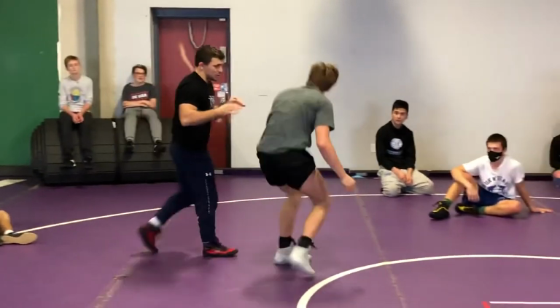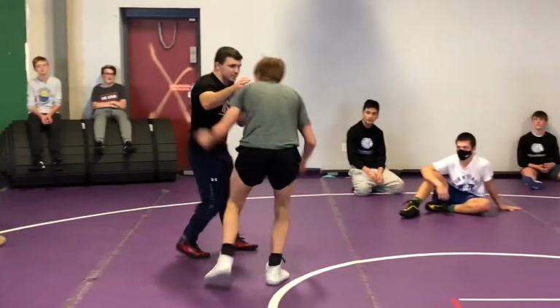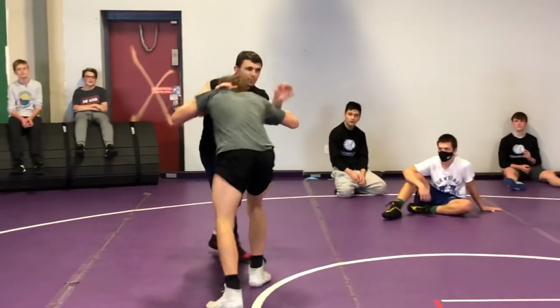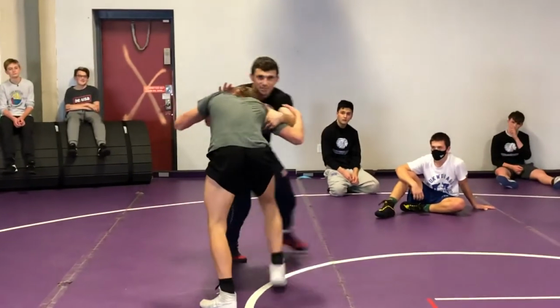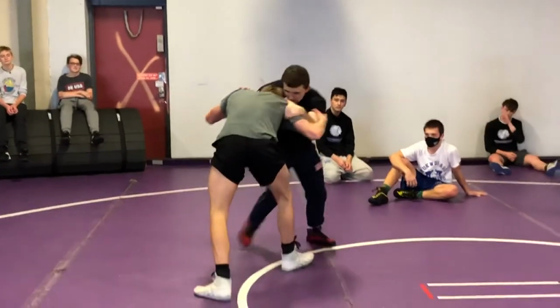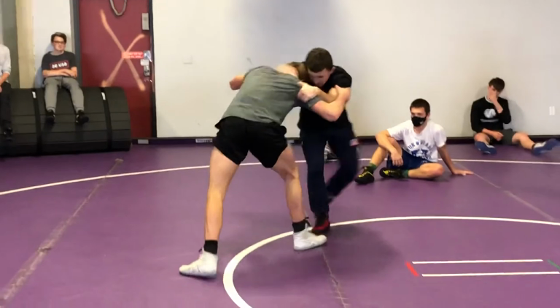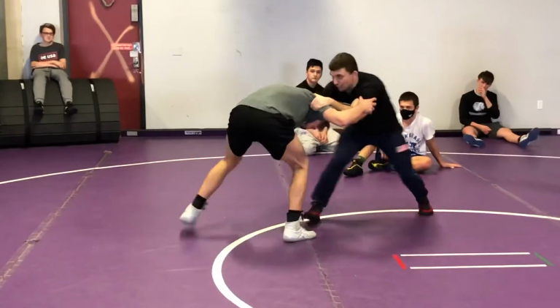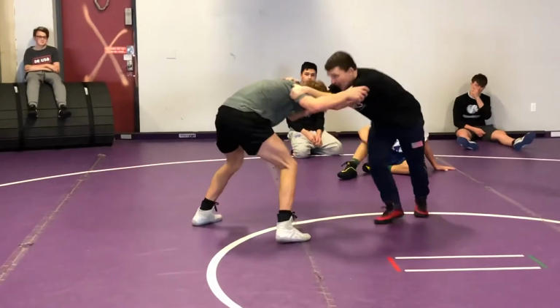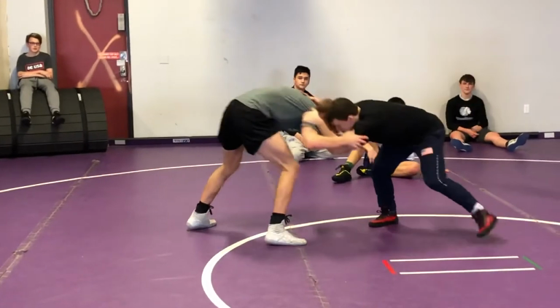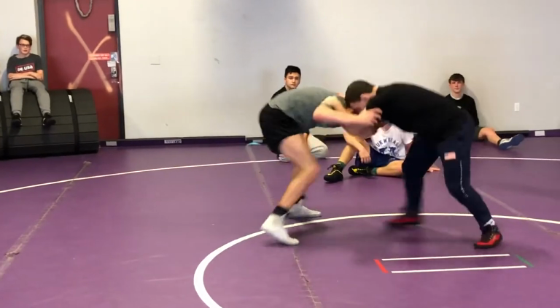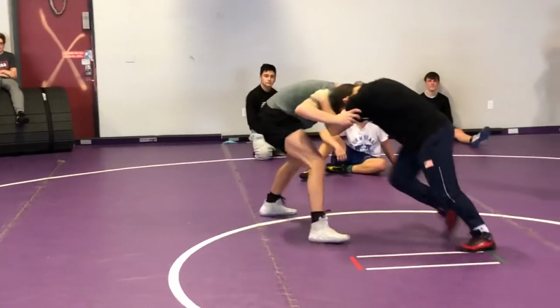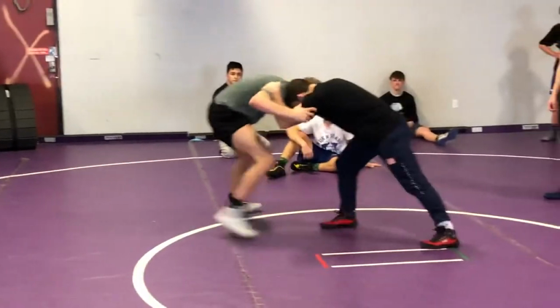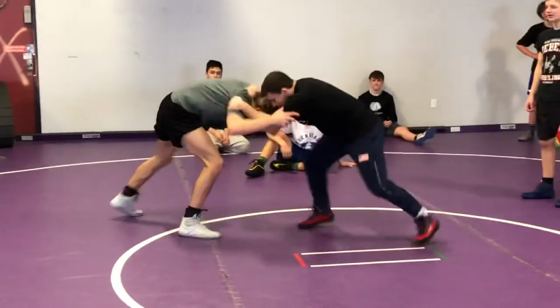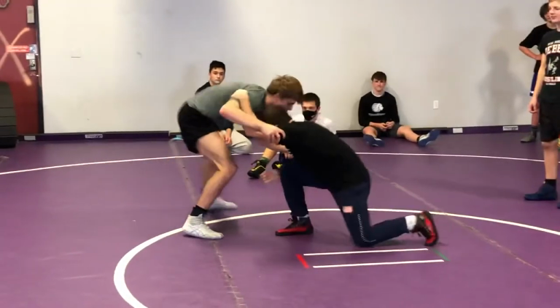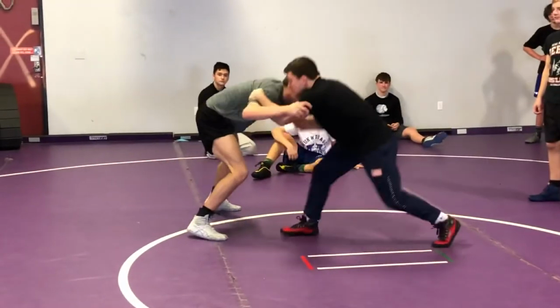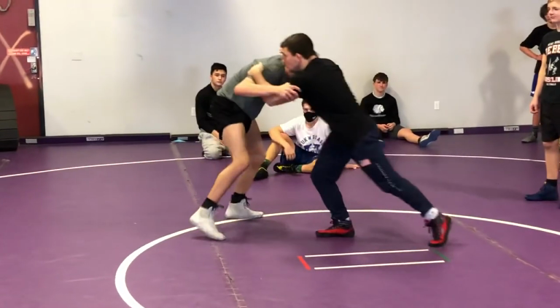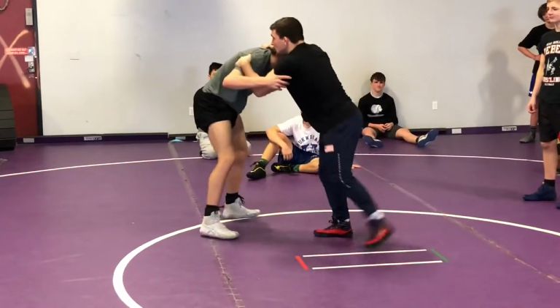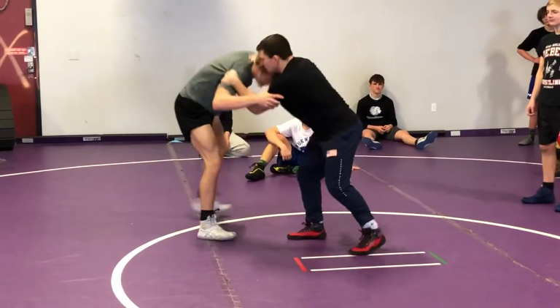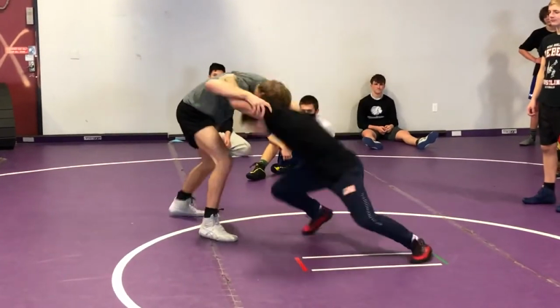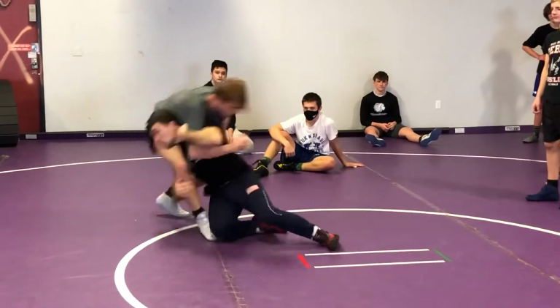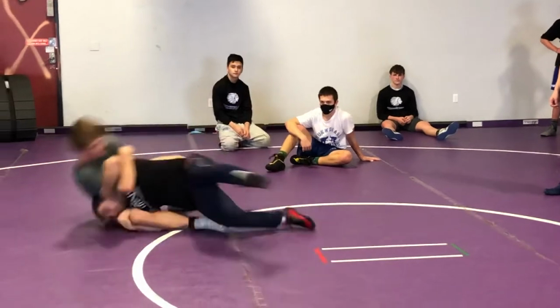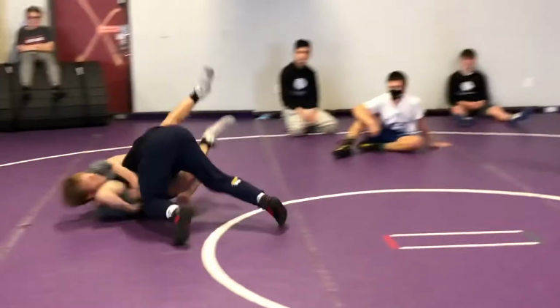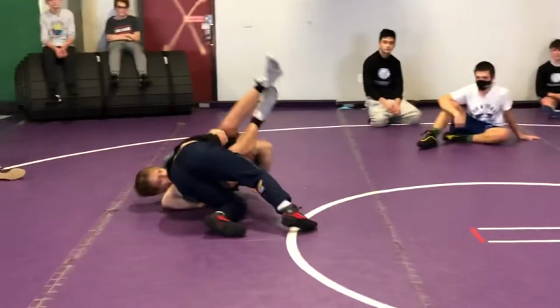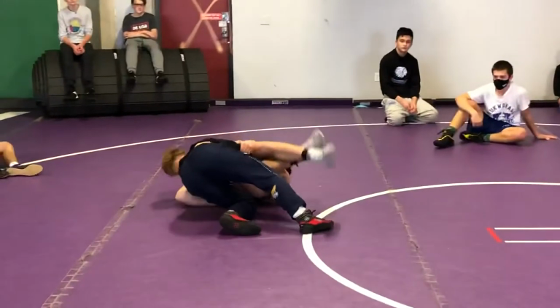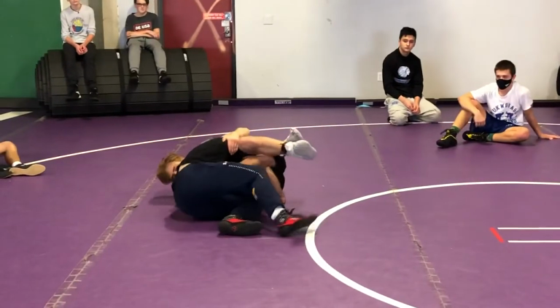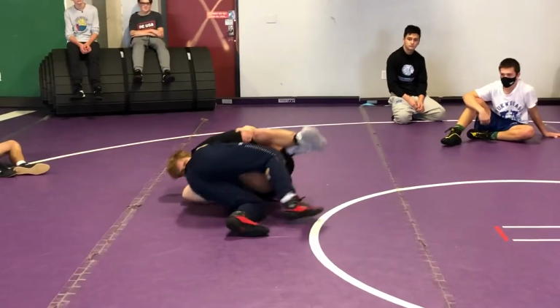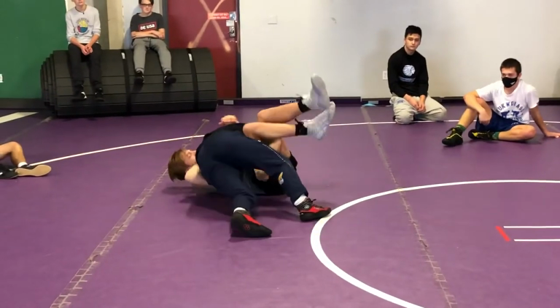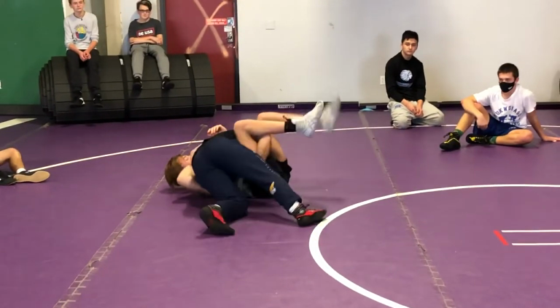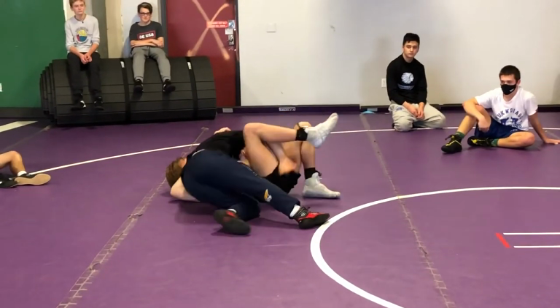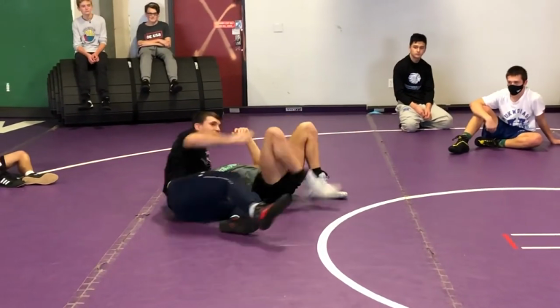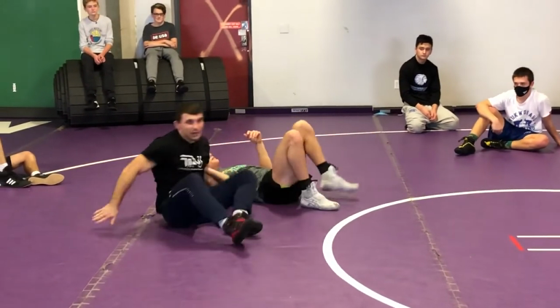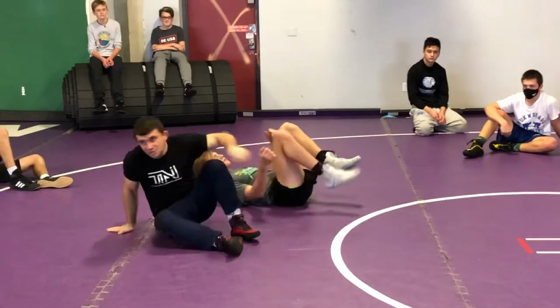So we're here, we stay in good position. Now pull on the head — pull, pressure, pull, level change, go. Pull, pressure, level change, pull. Pull, pressure, level change, go.